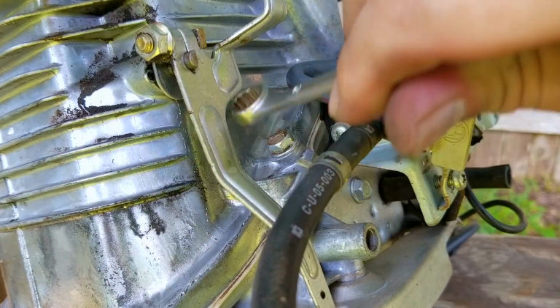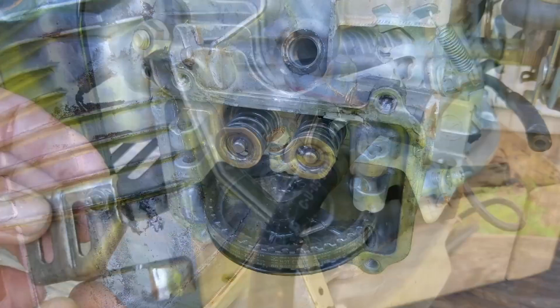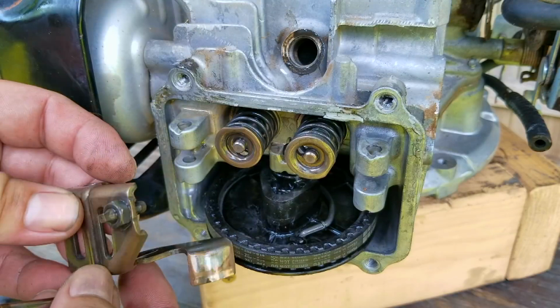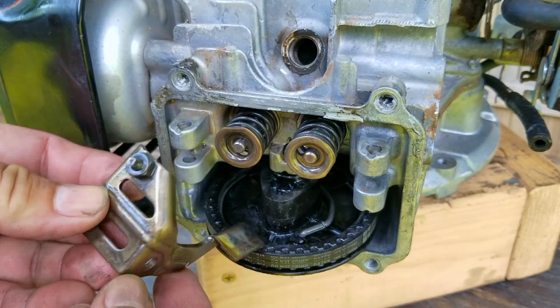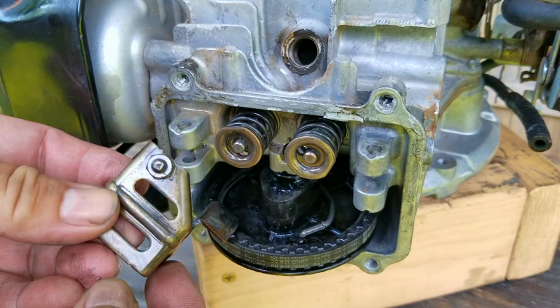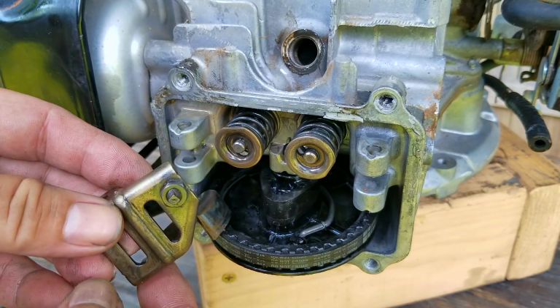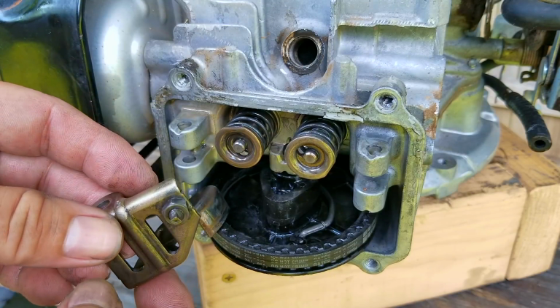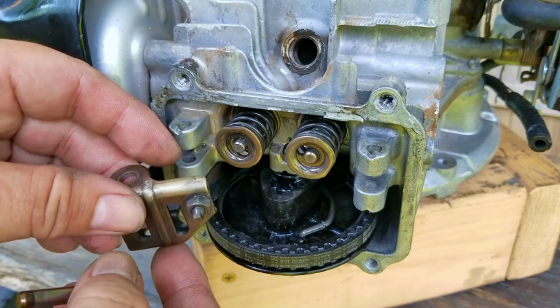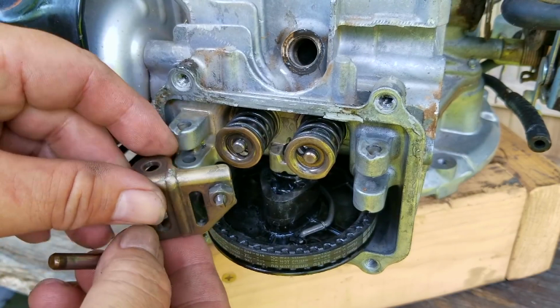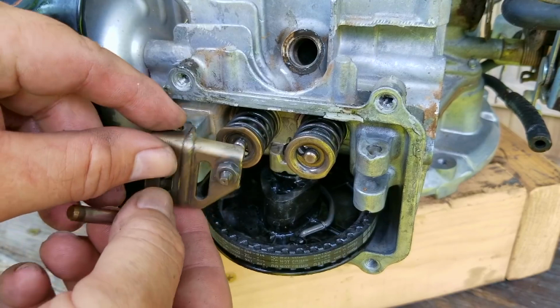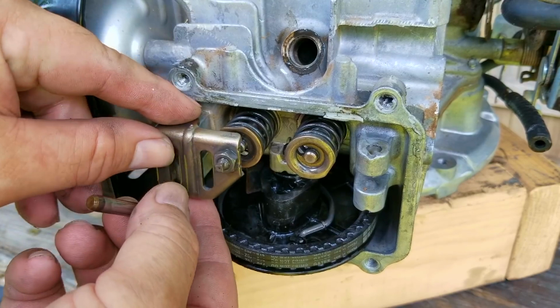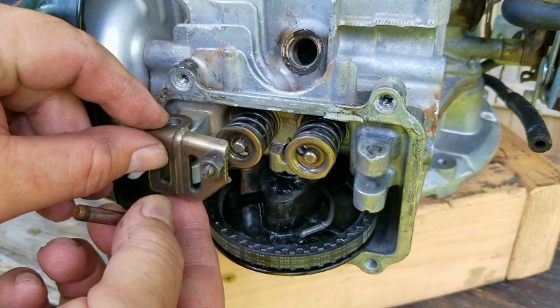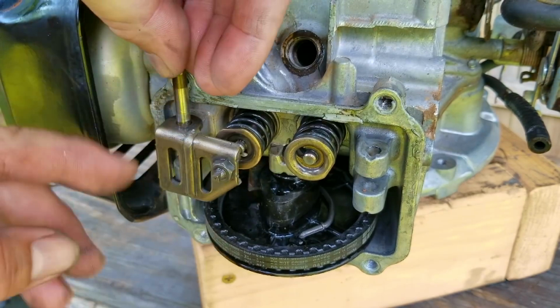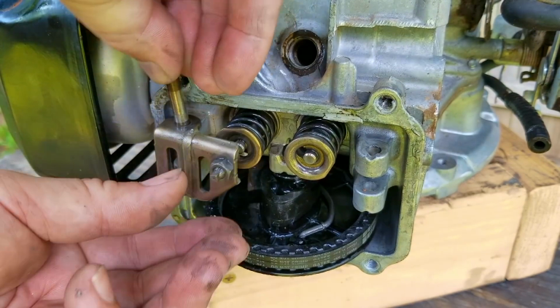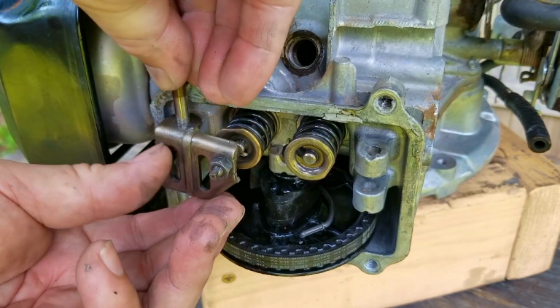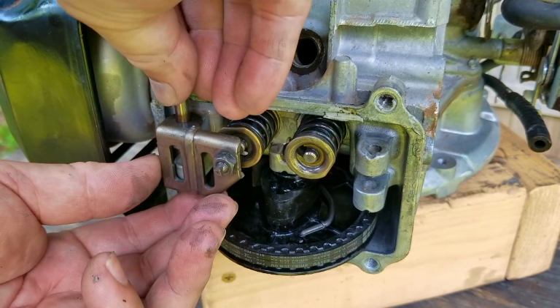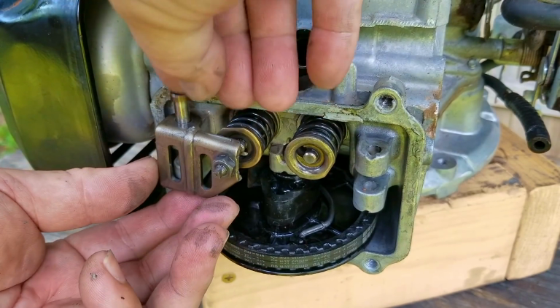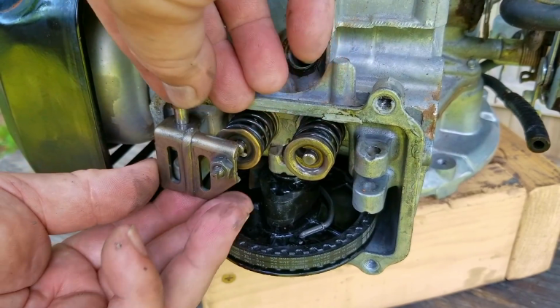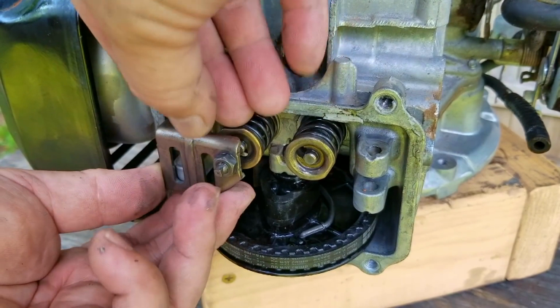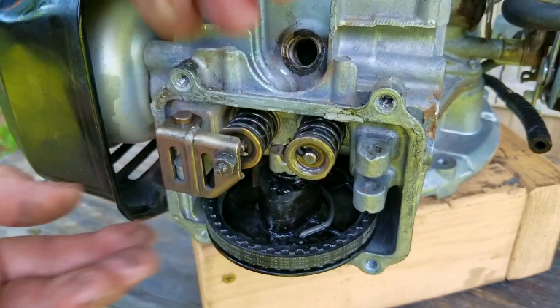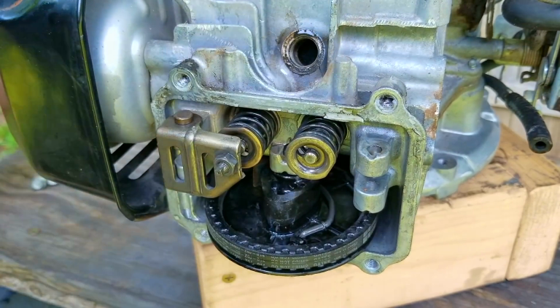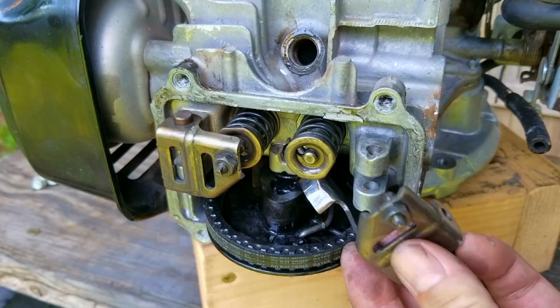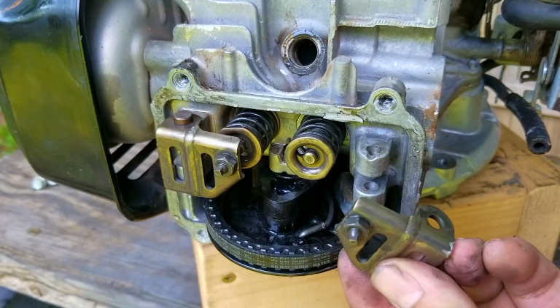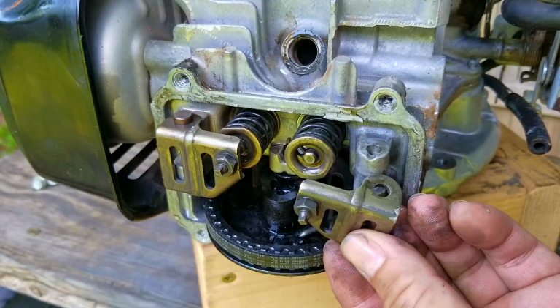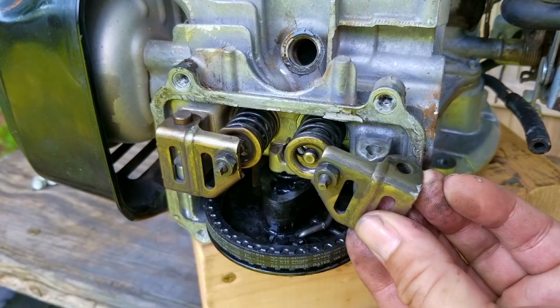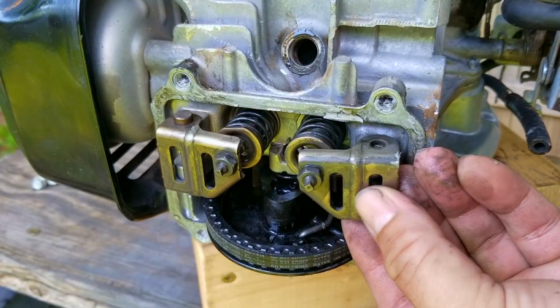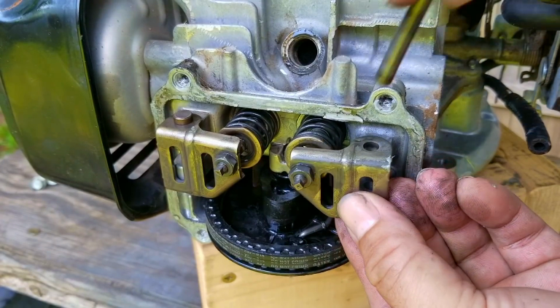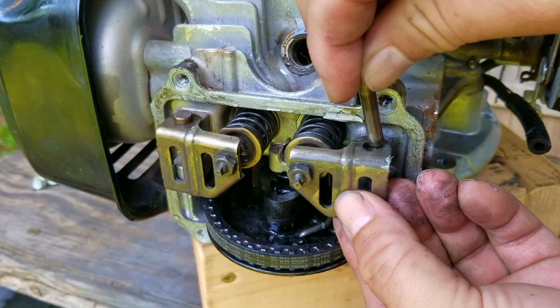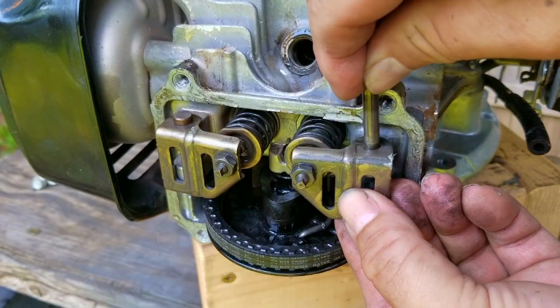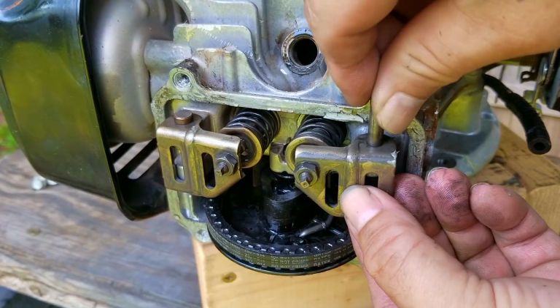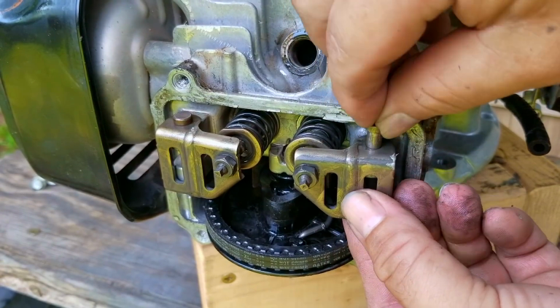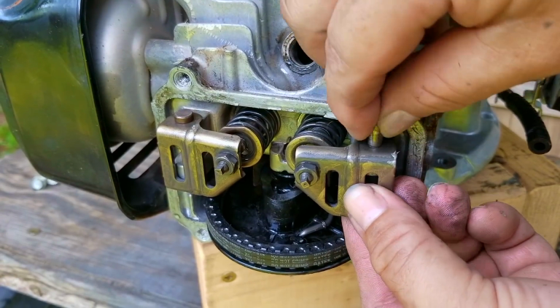When installing the rocker arms, they only fit one way on their posts. Just make sure their arms are against the plastic cam lobe and then drop the pin into the post from the top. After they've been installed, replace the valve cover and its bolts.